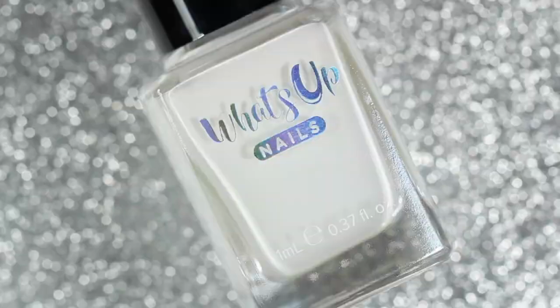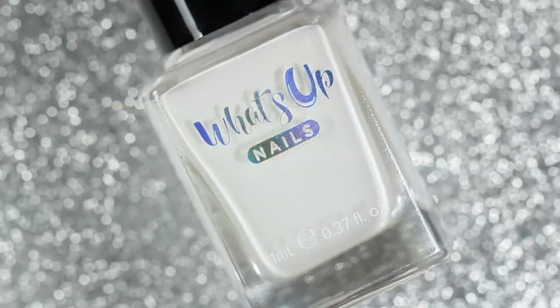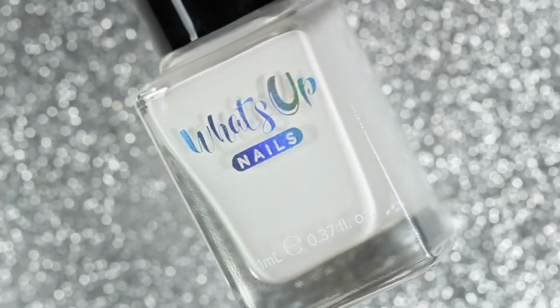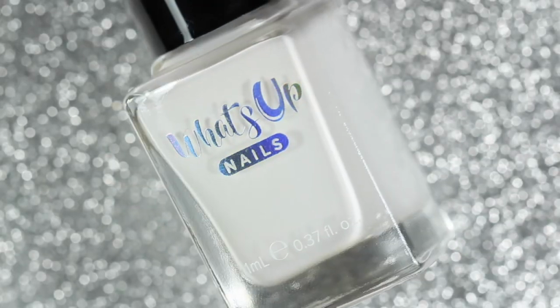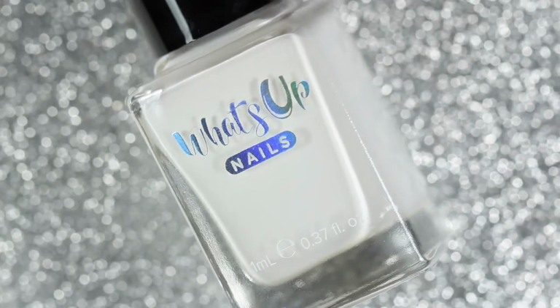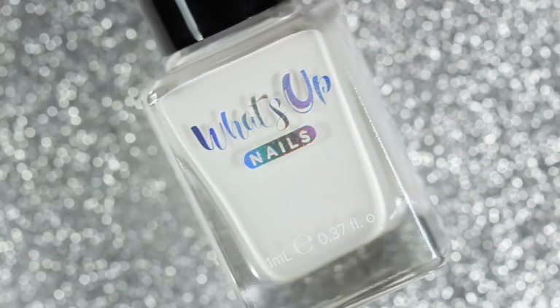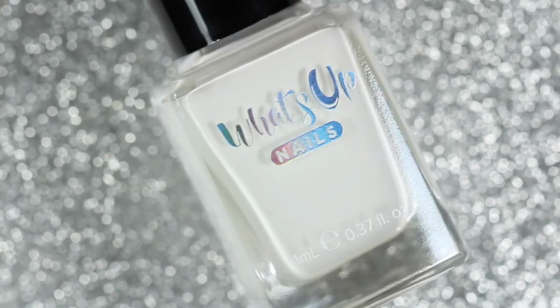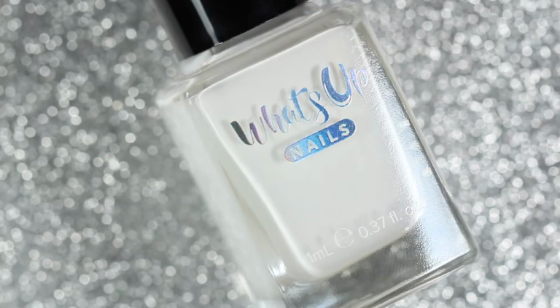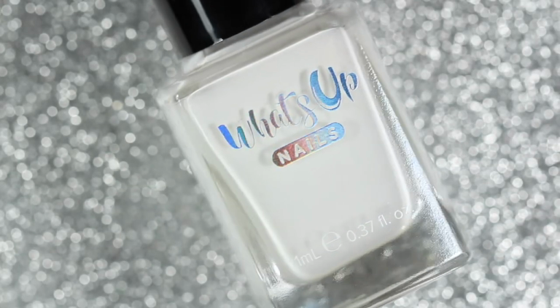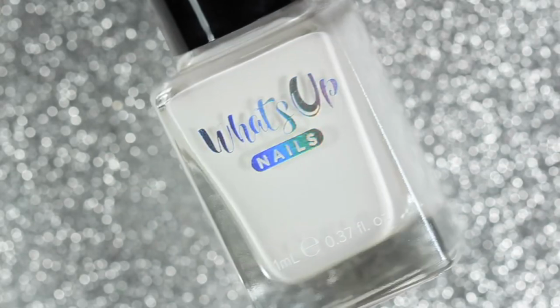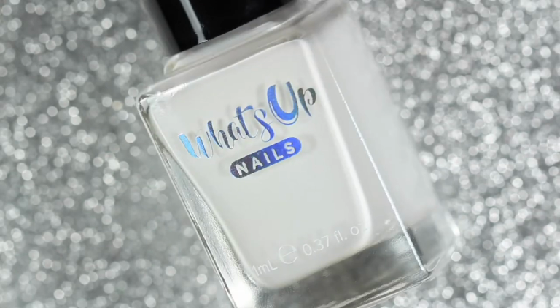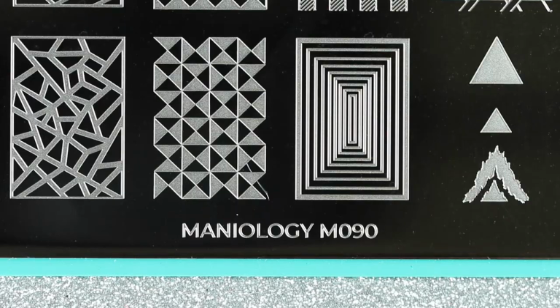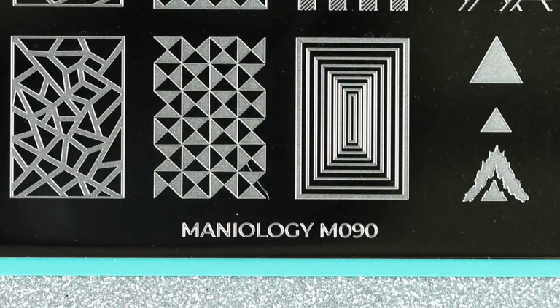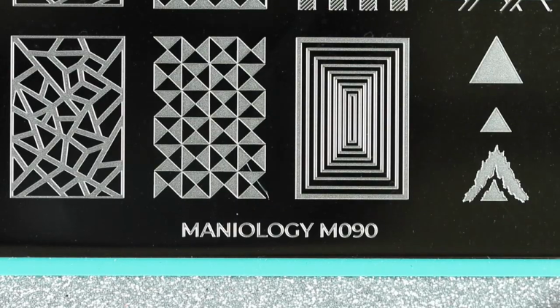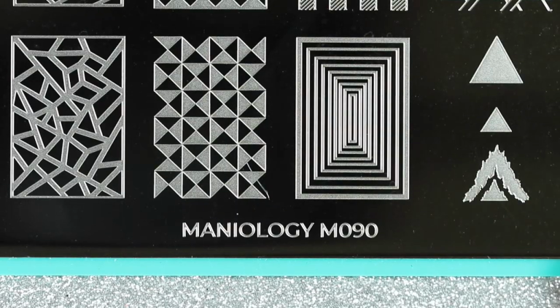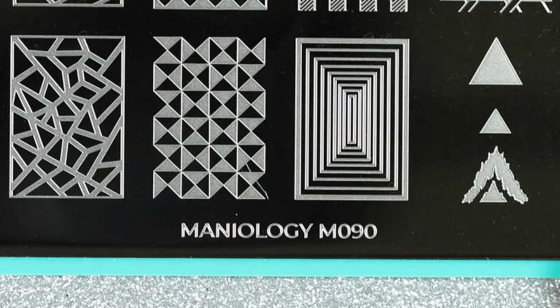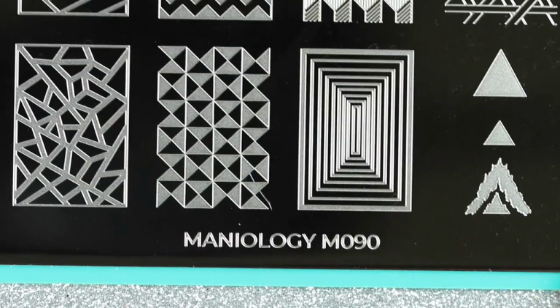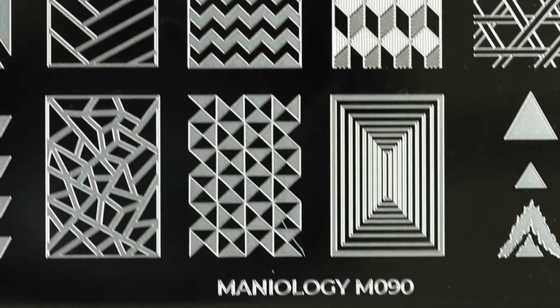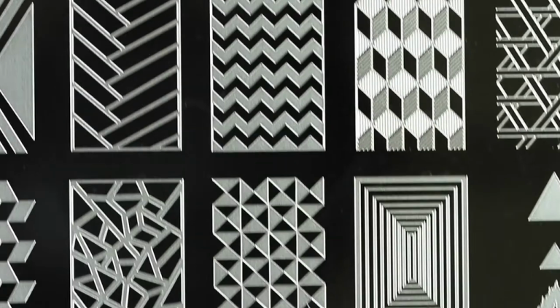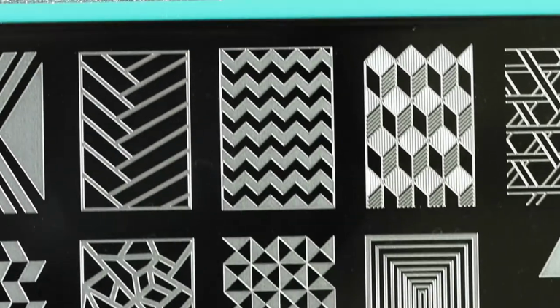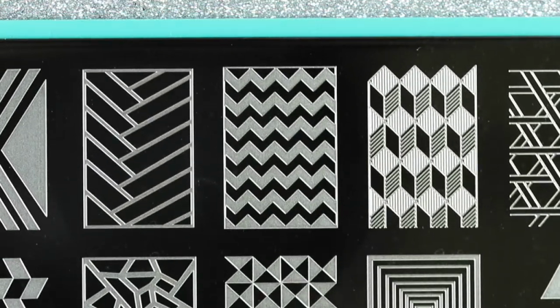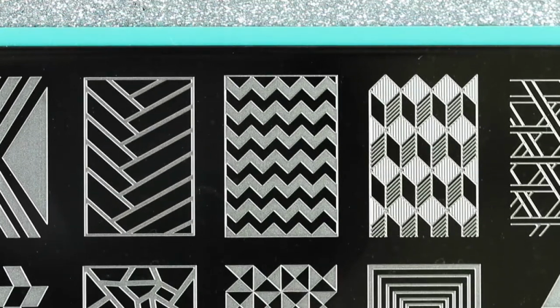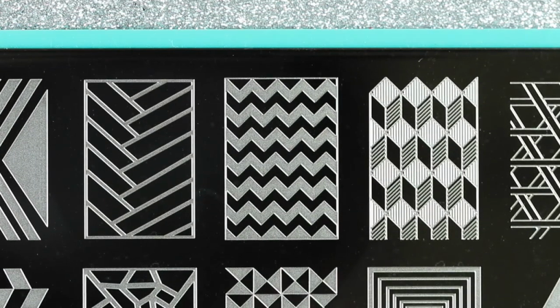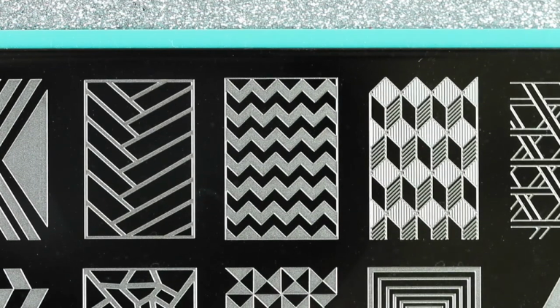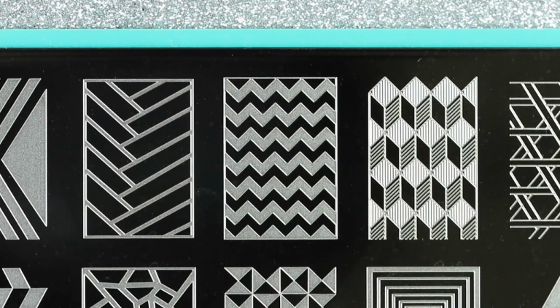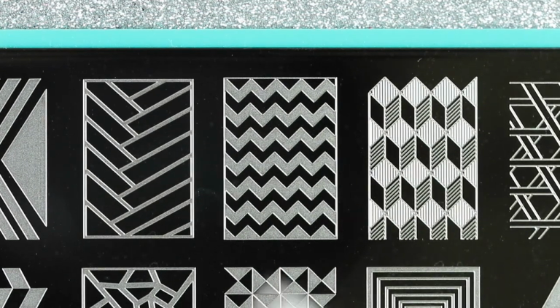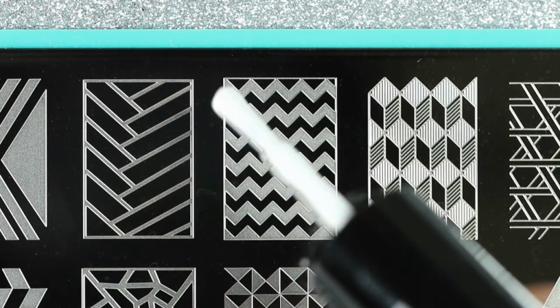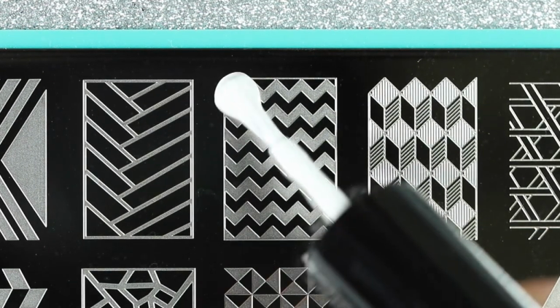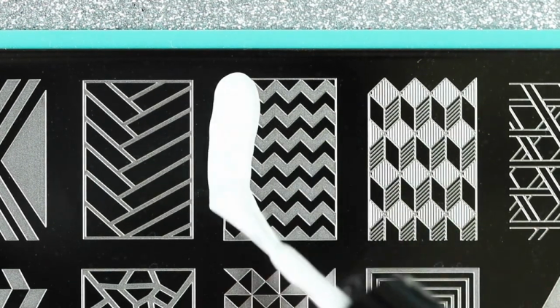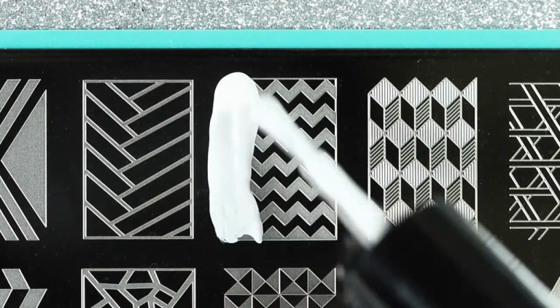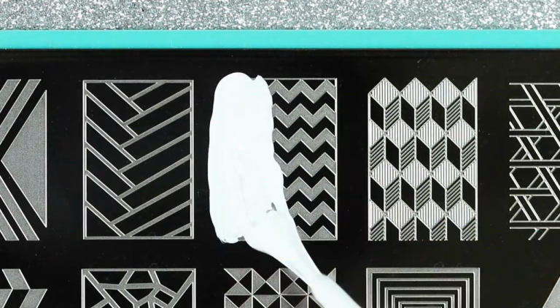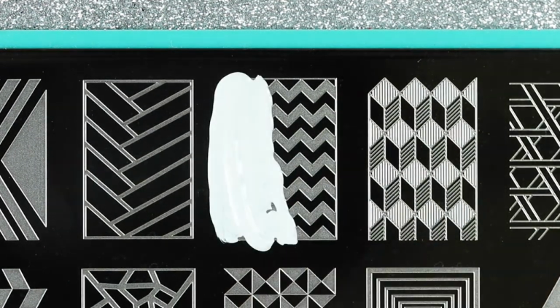Then I'm going to use this white stamping polish from What's Up Nails called Blanc My Mind to stamp this chevron design from the Maniology M090 stamping plate.